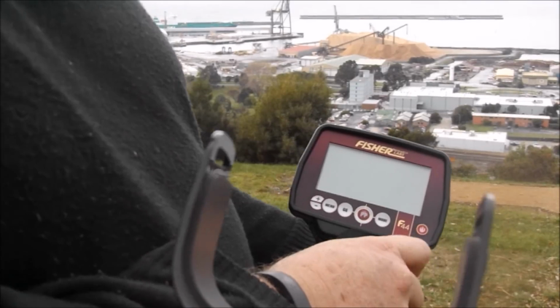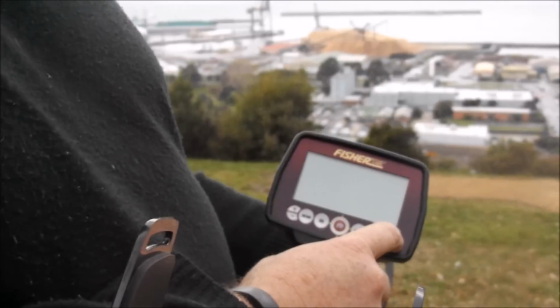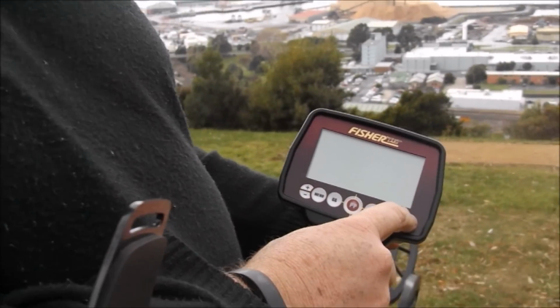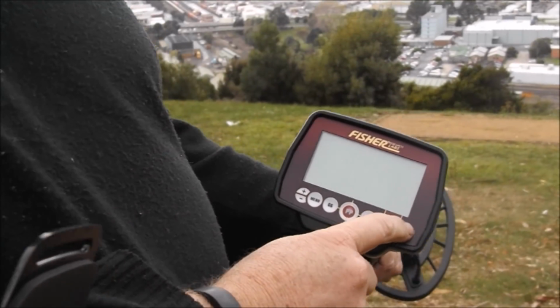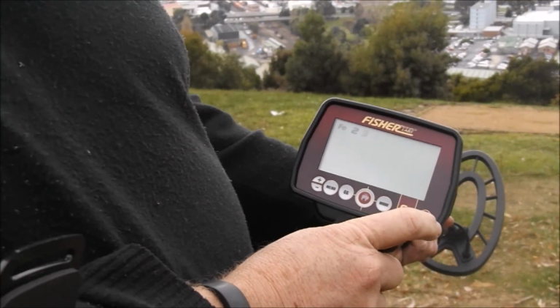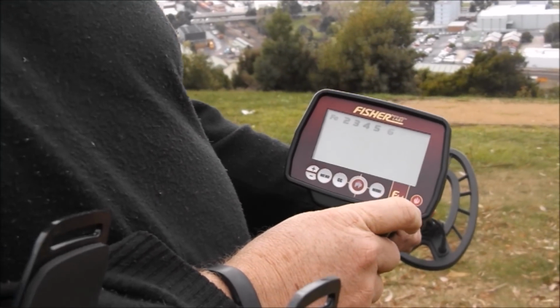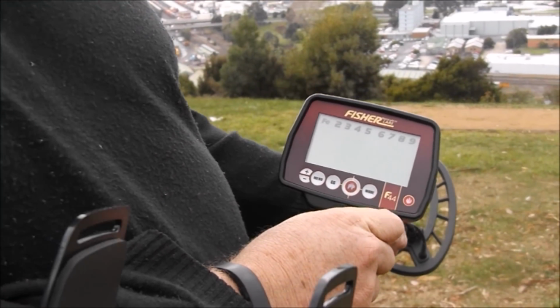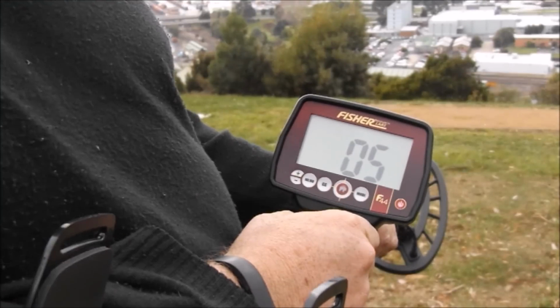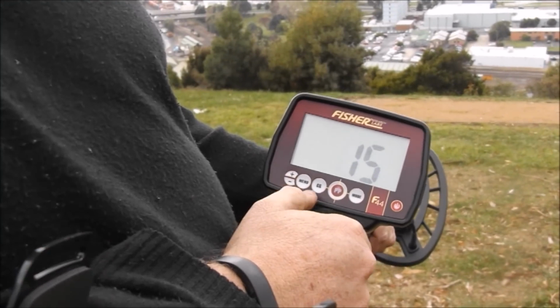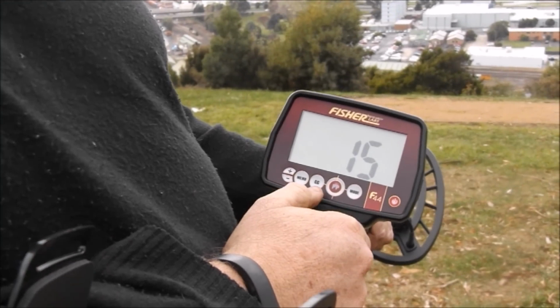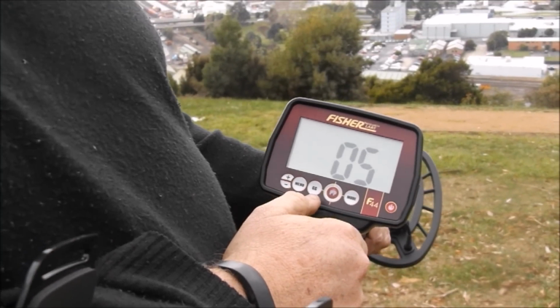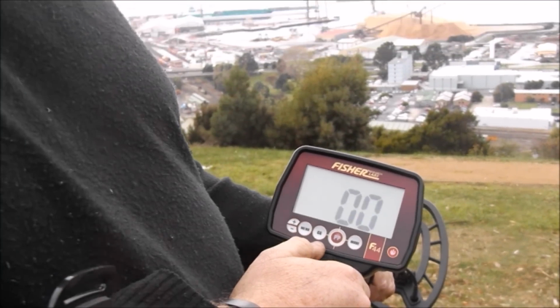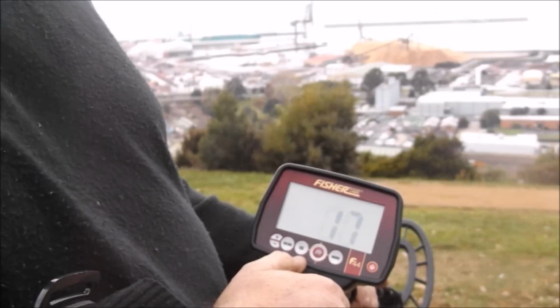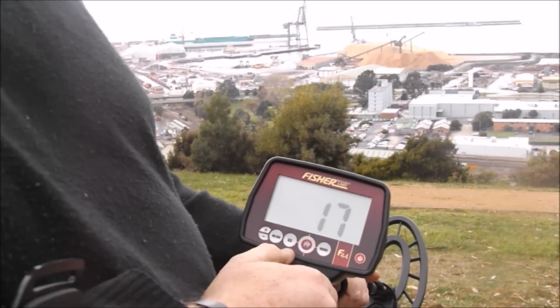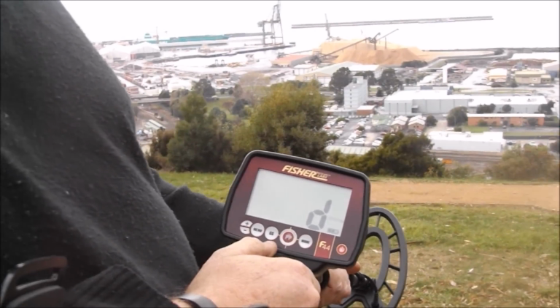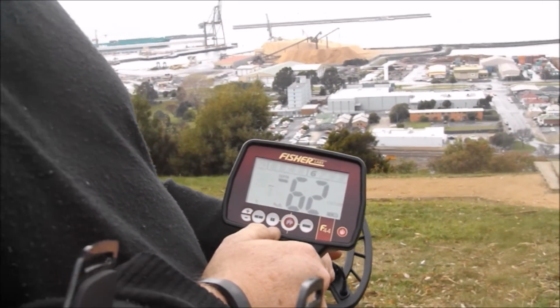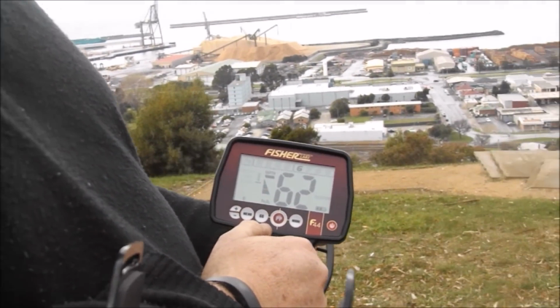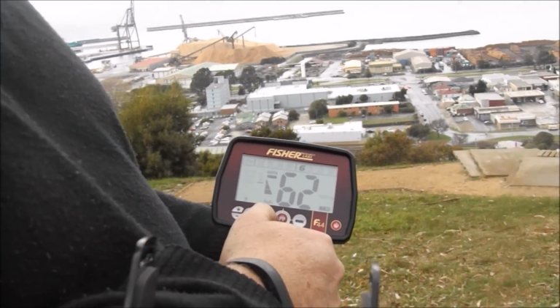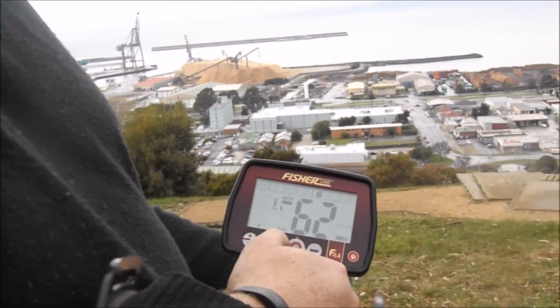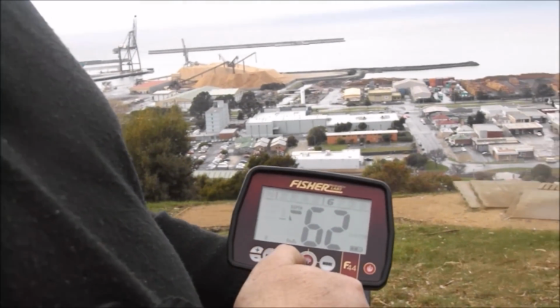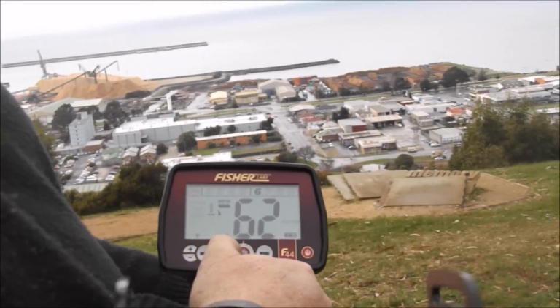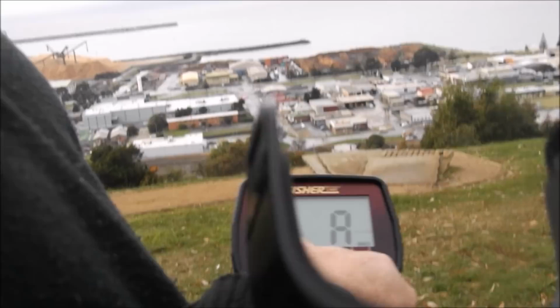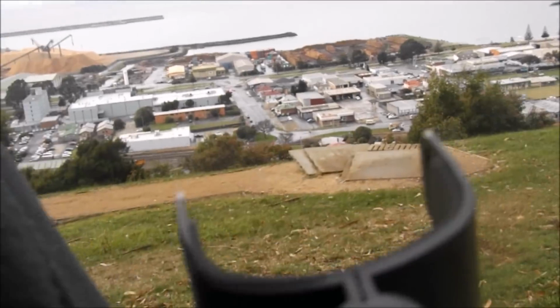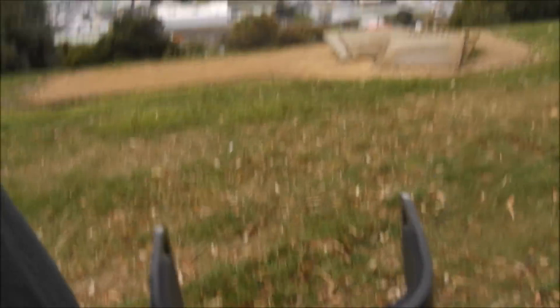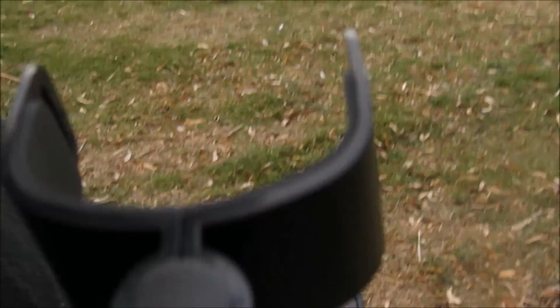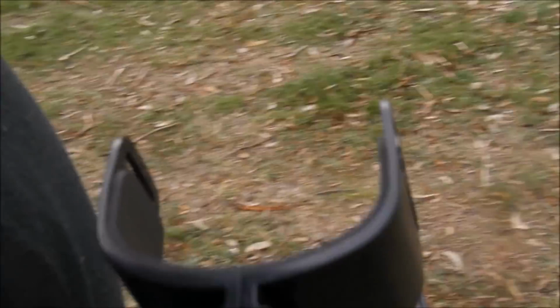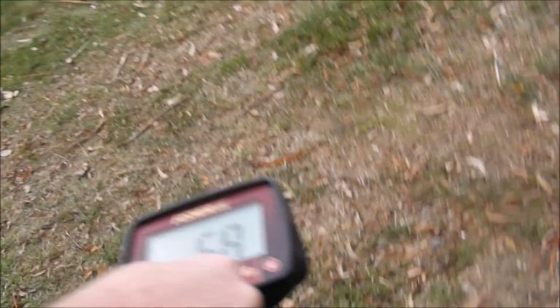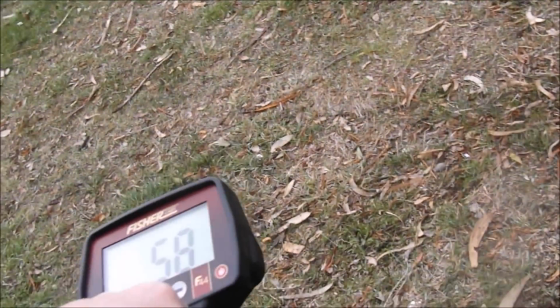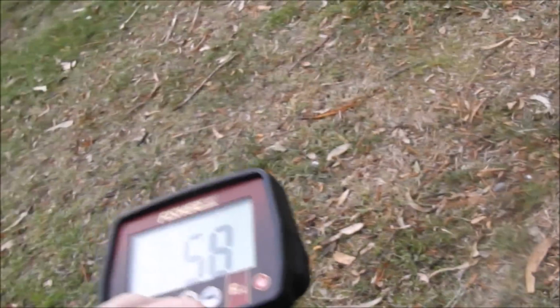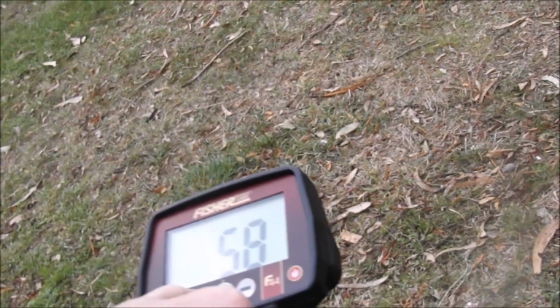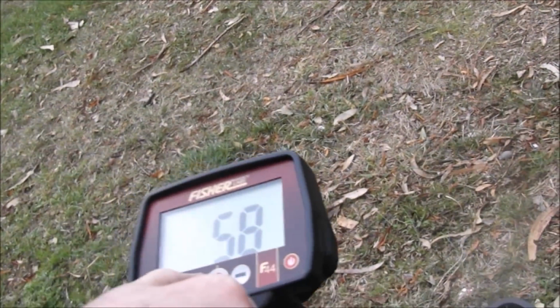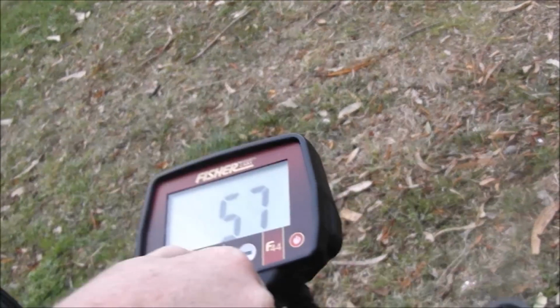We'll turn on the F44. It's good to do the ground balance — there you go, she's stable.